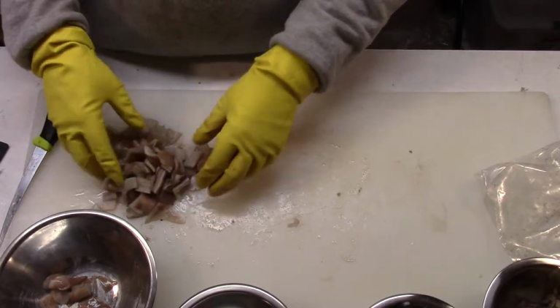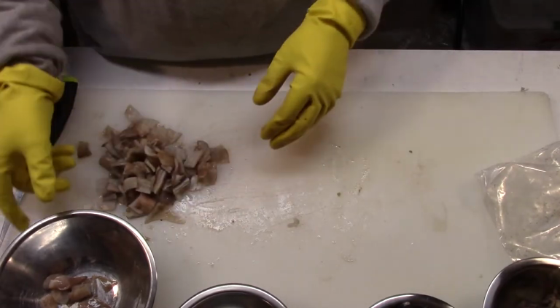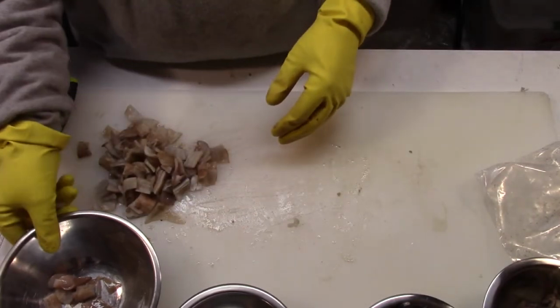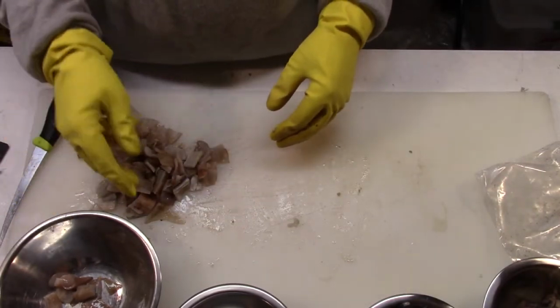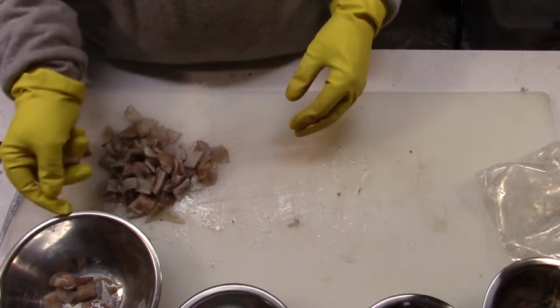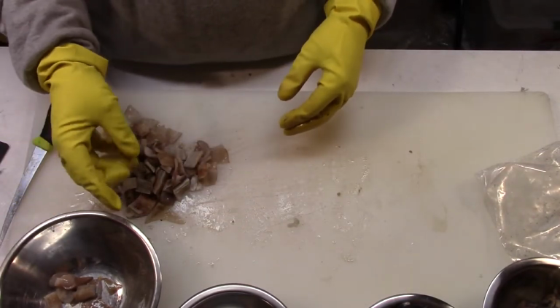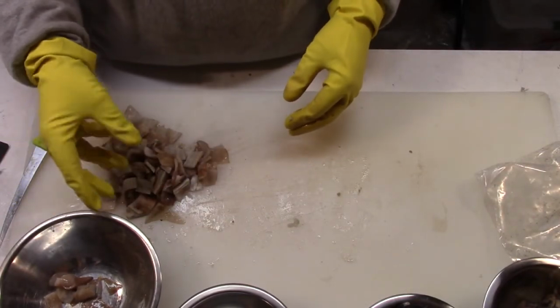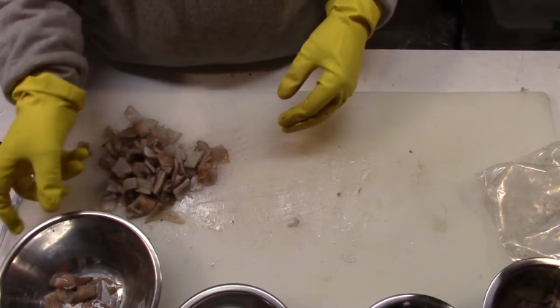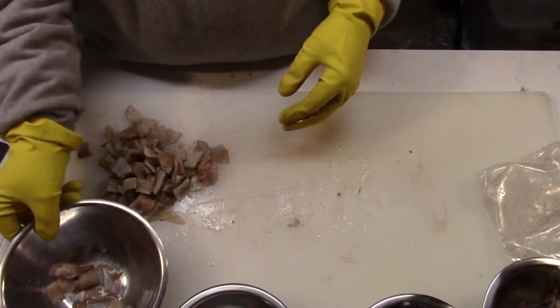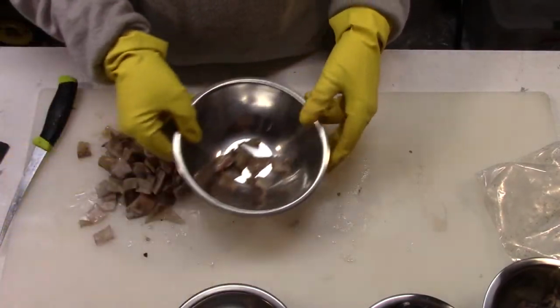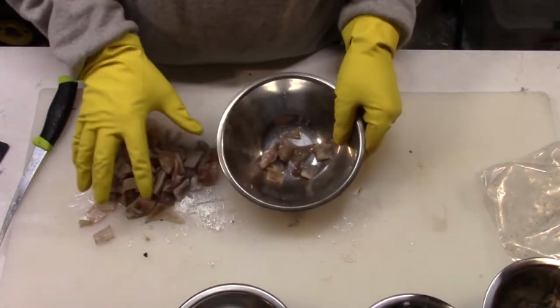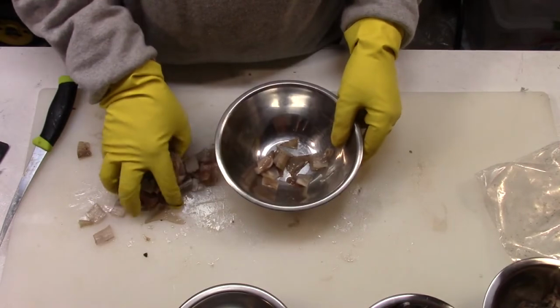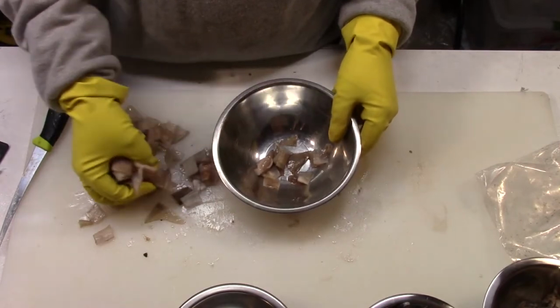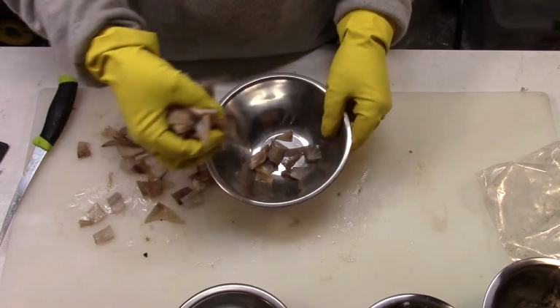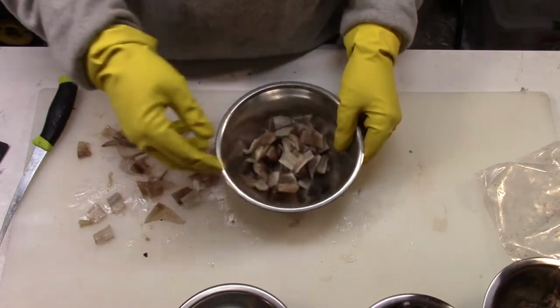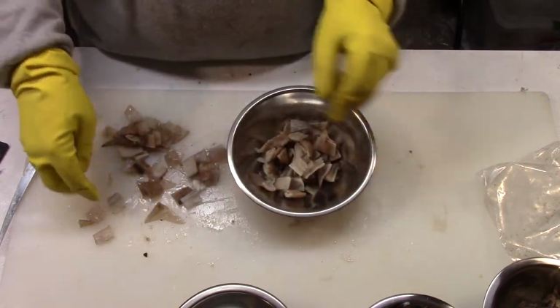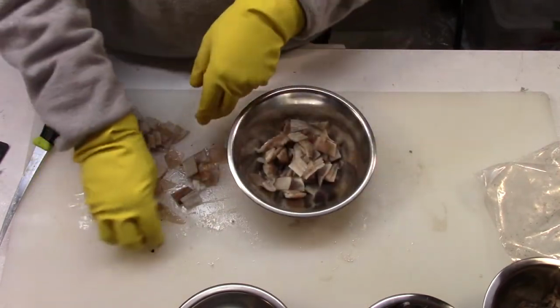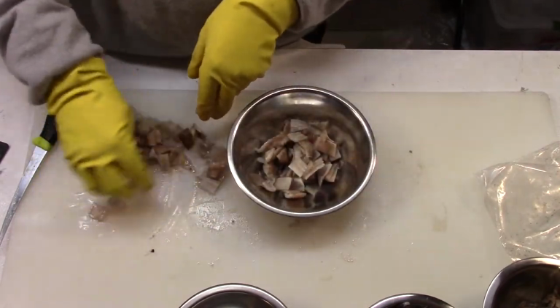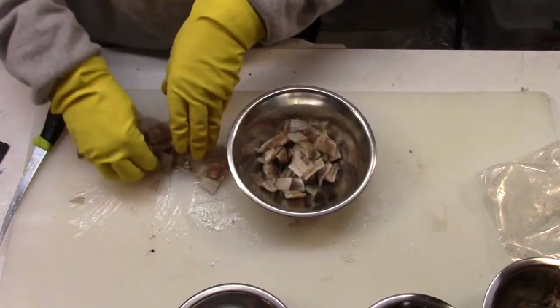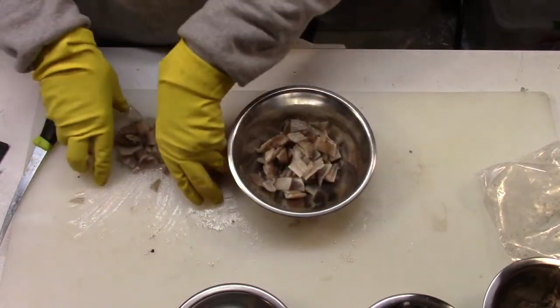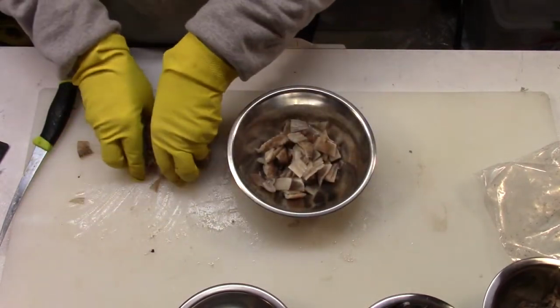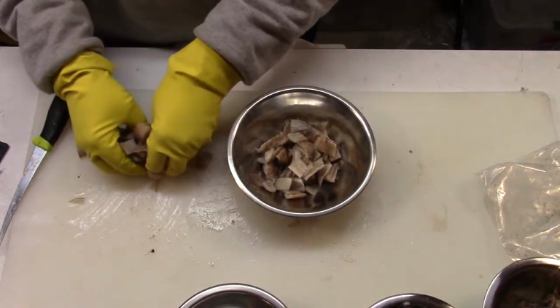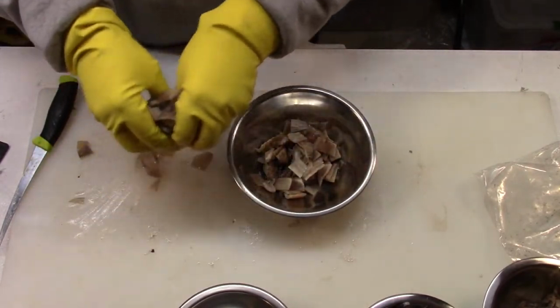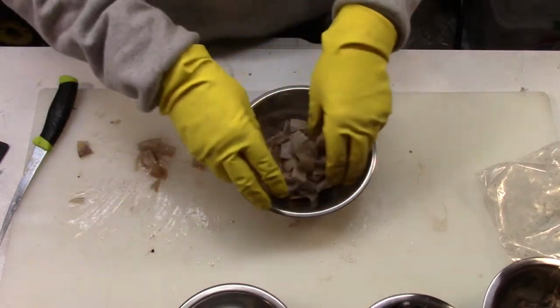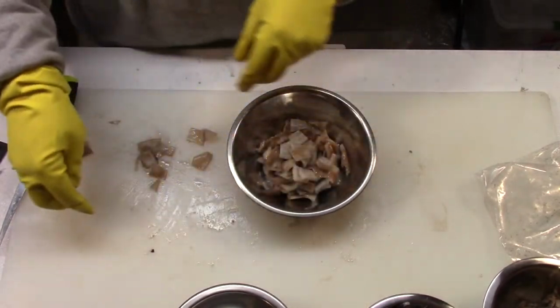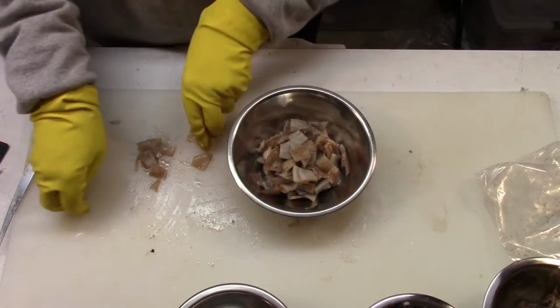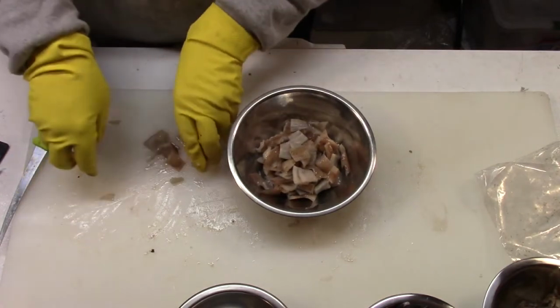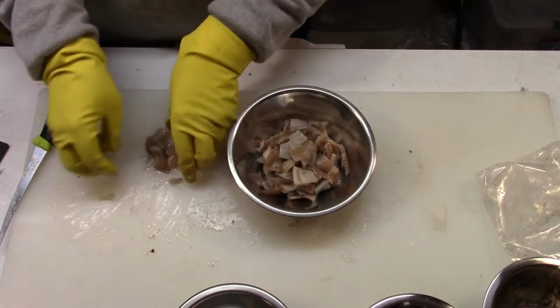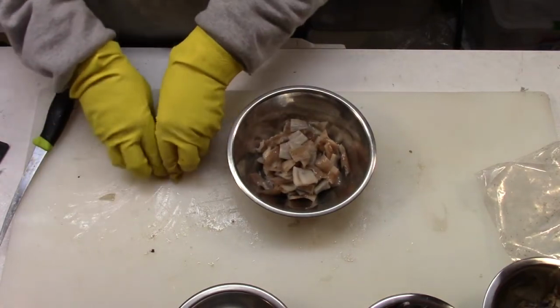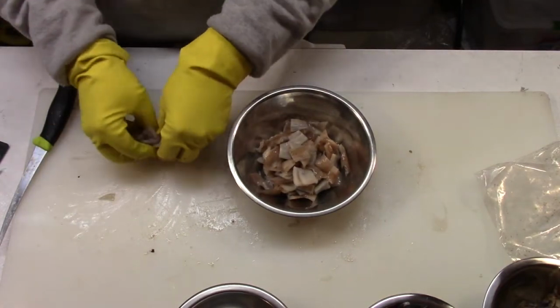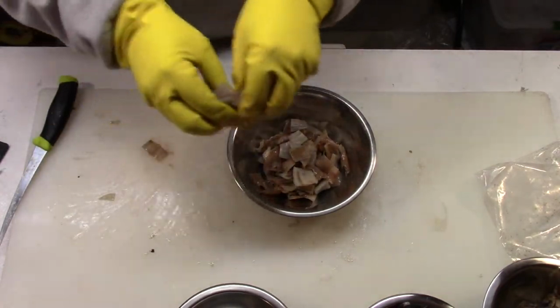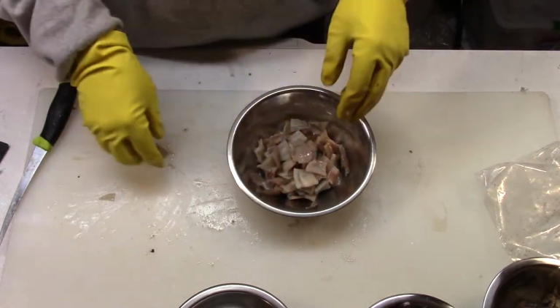It's not an exact science. And this batch has been pre-cut.